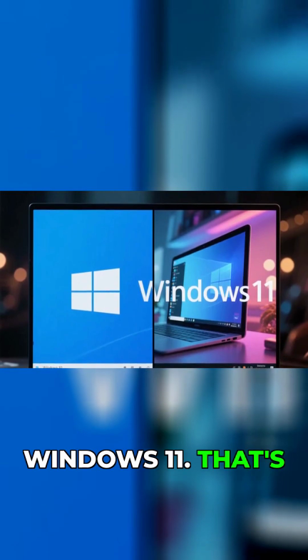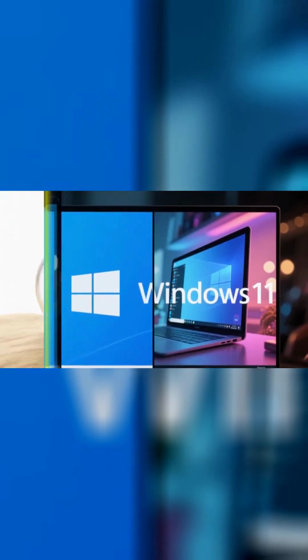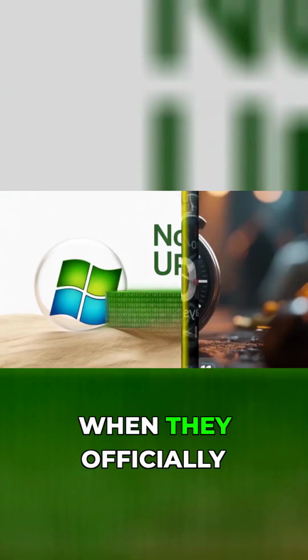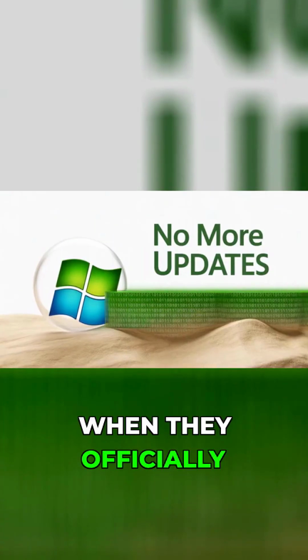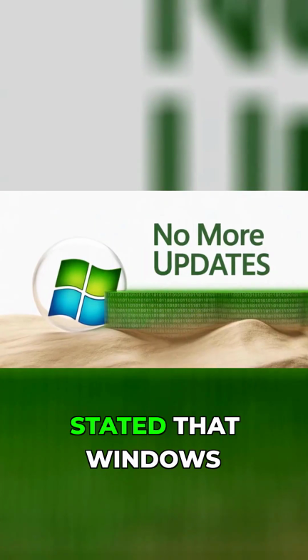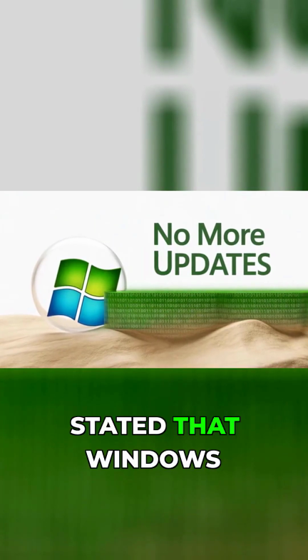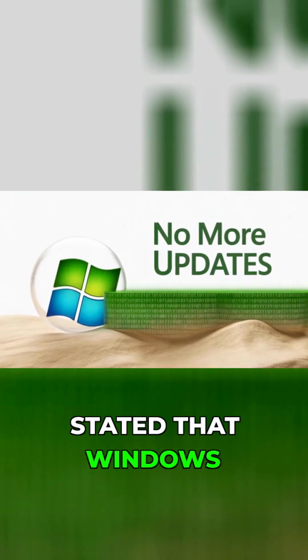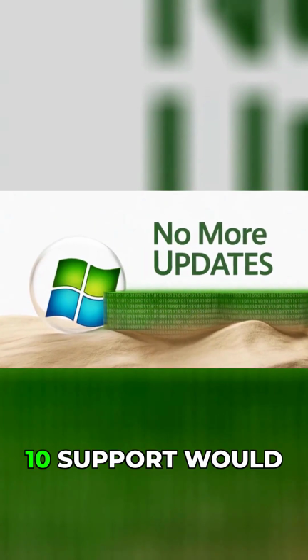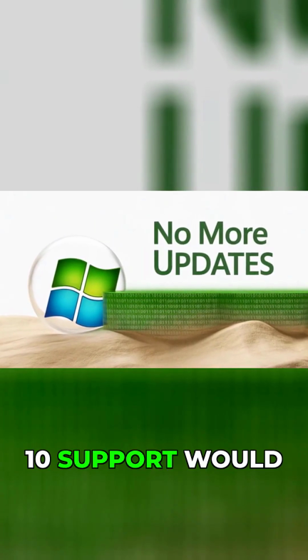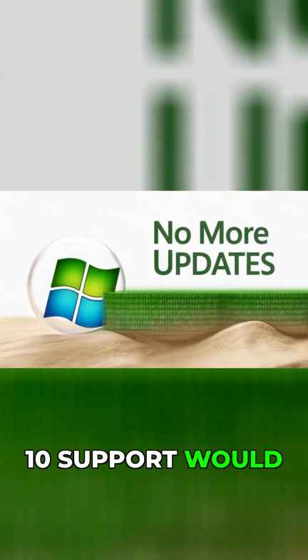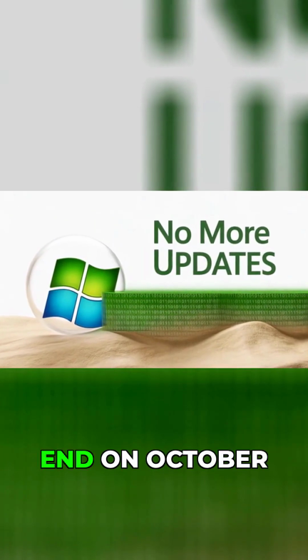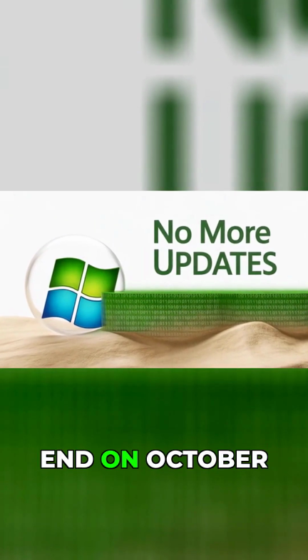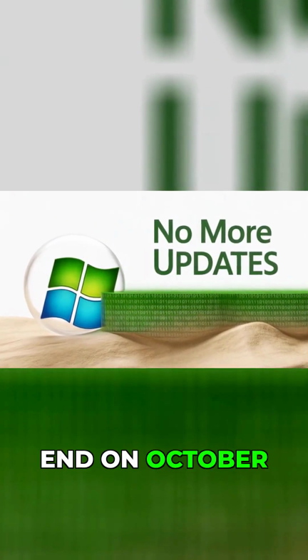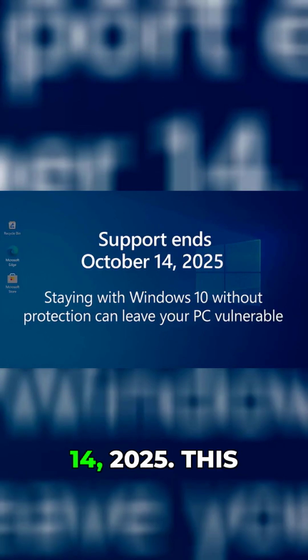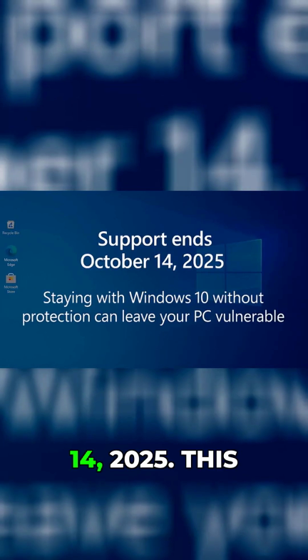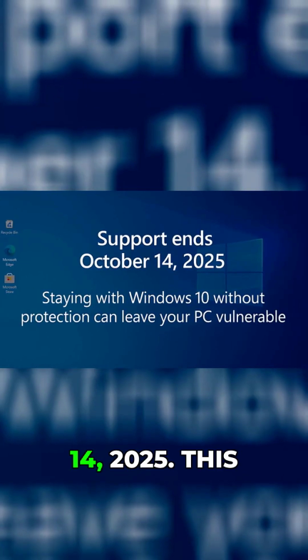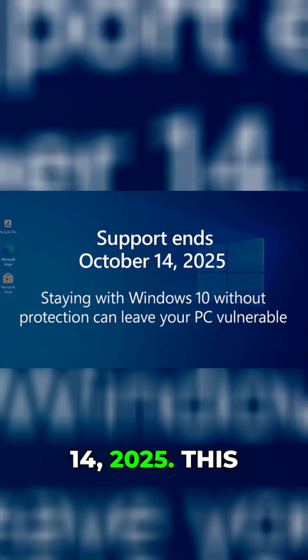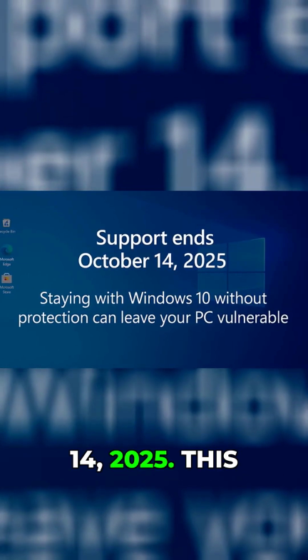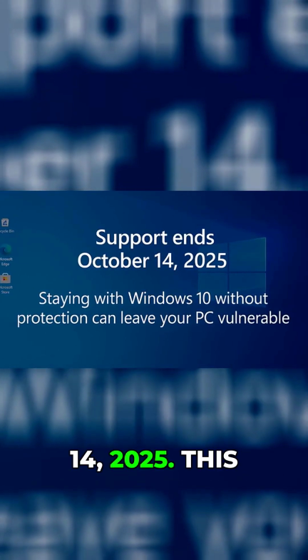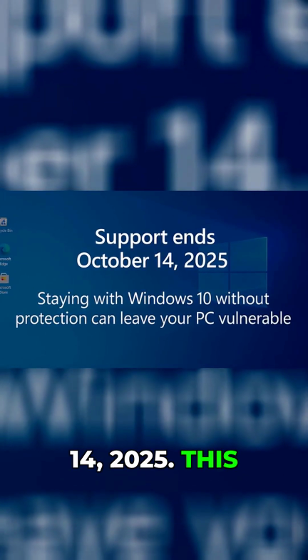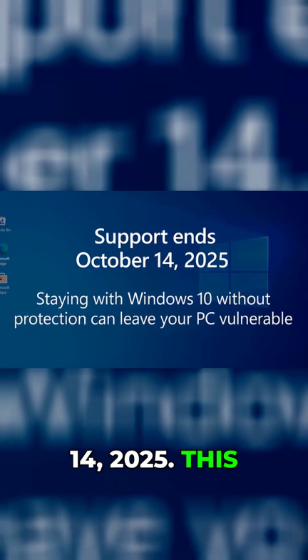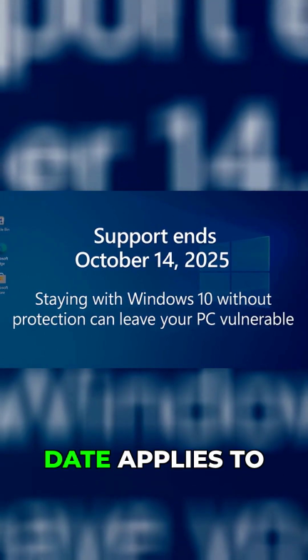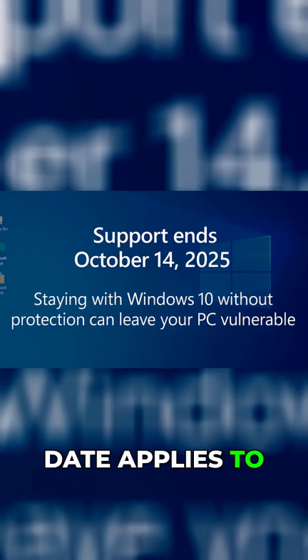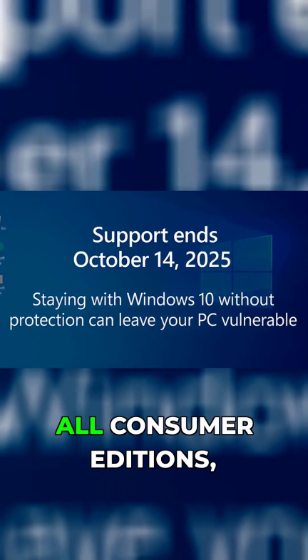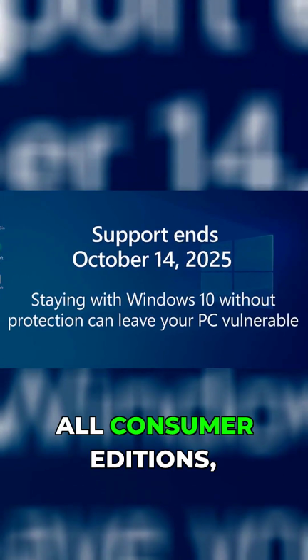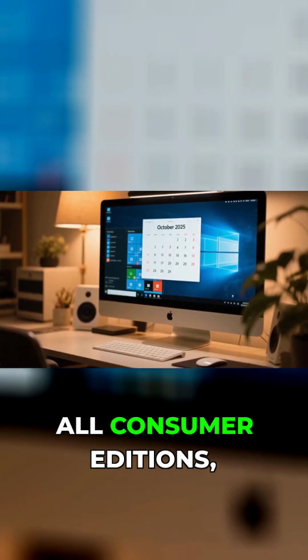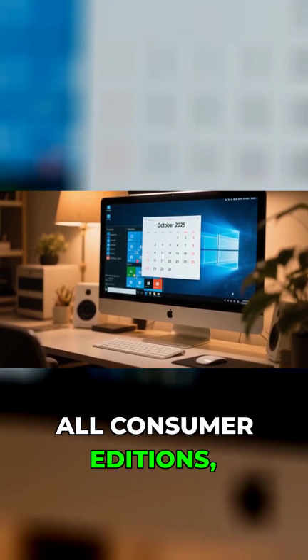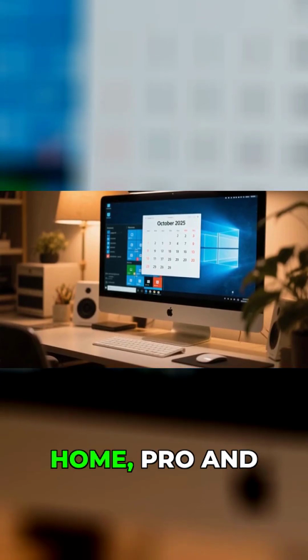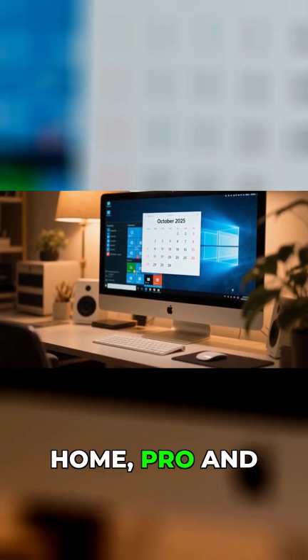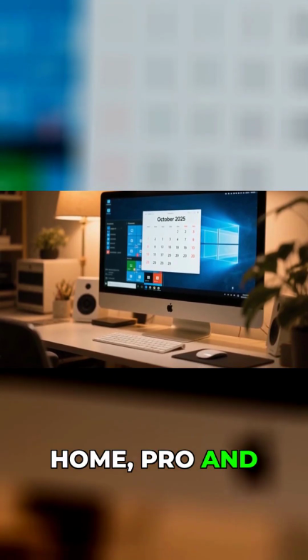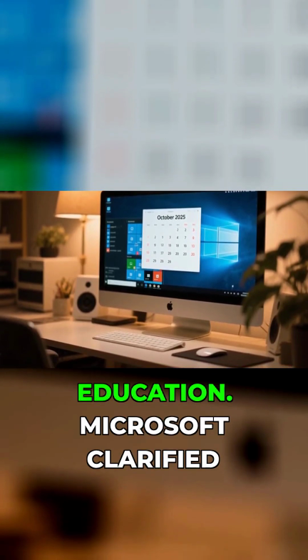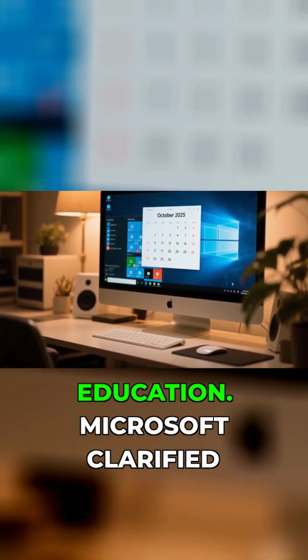That's when they officially stated that Windows 10 support would end on October 14, 2025. This date applies to all consumer editions: Home, Pro, and Education.